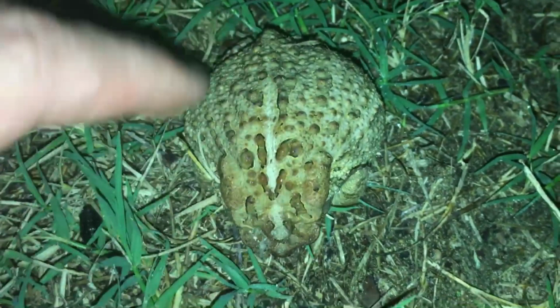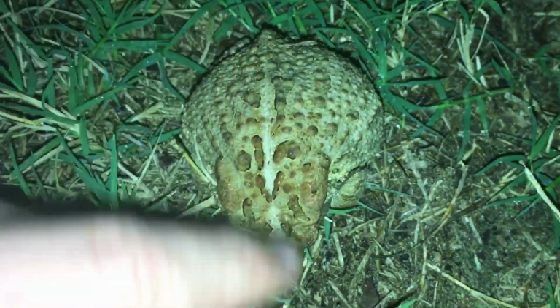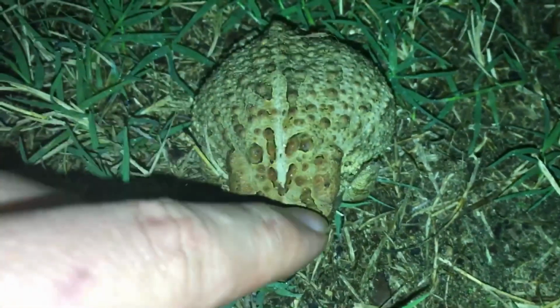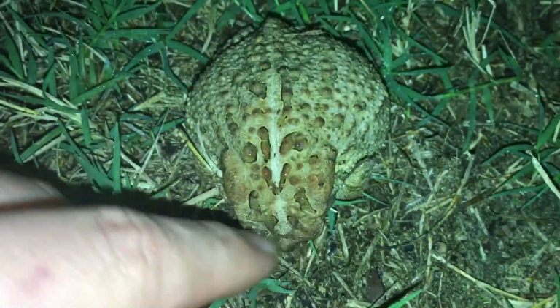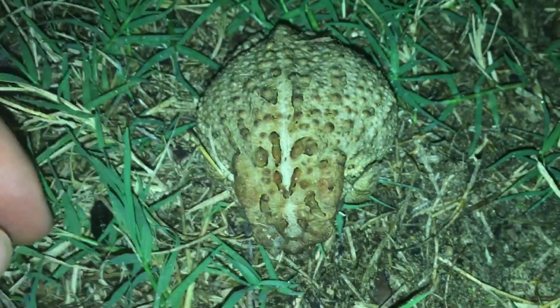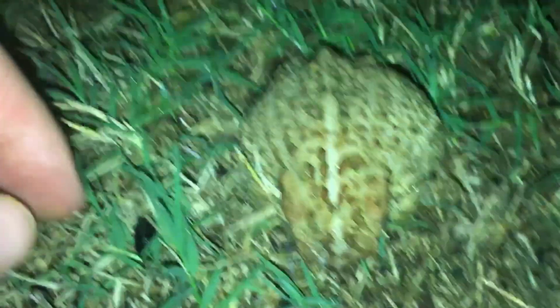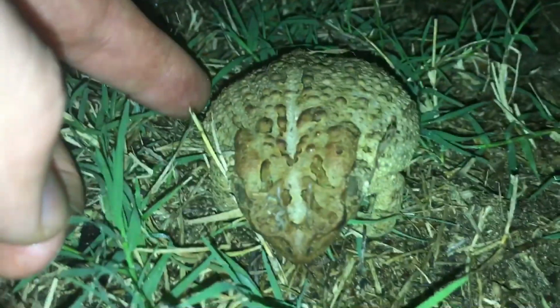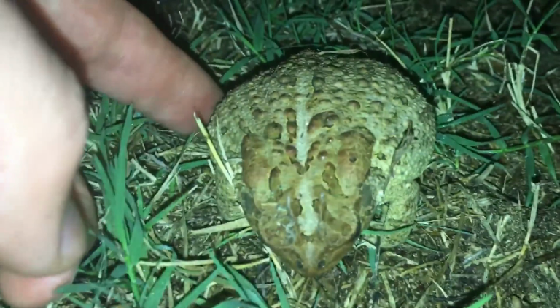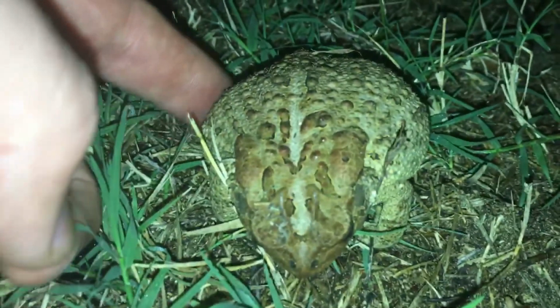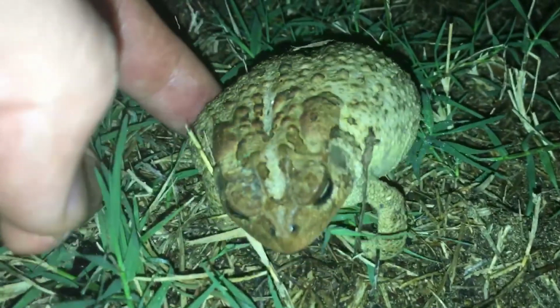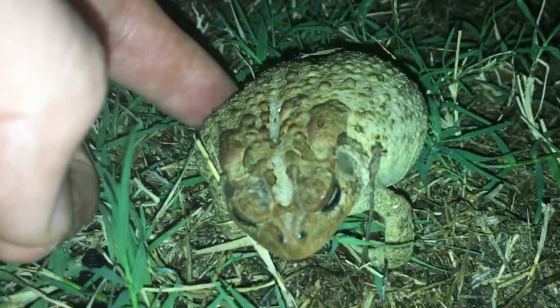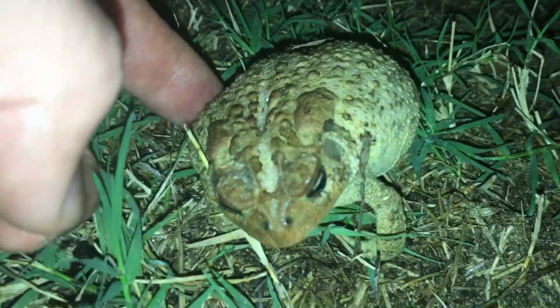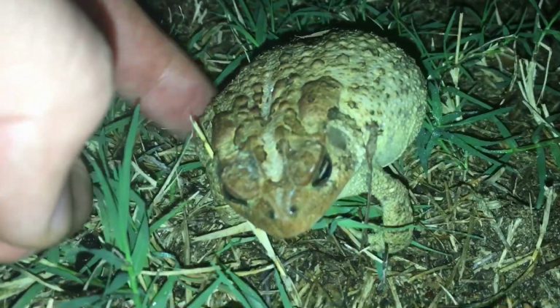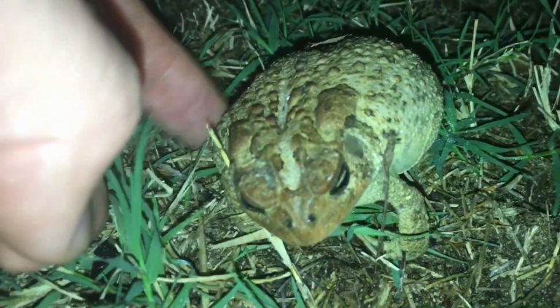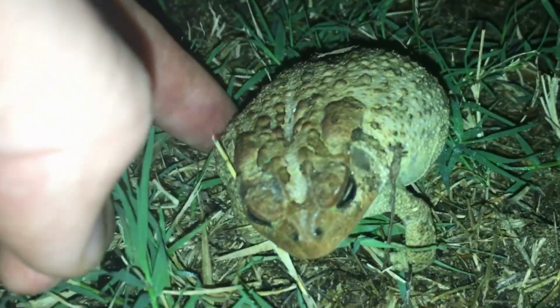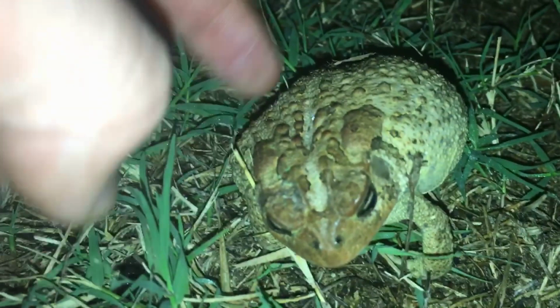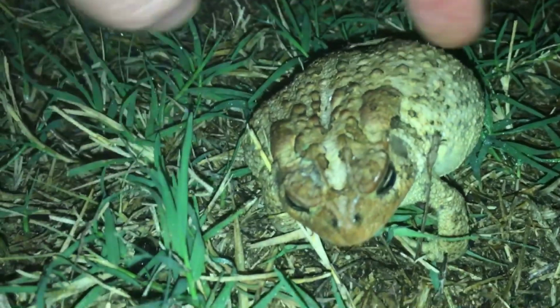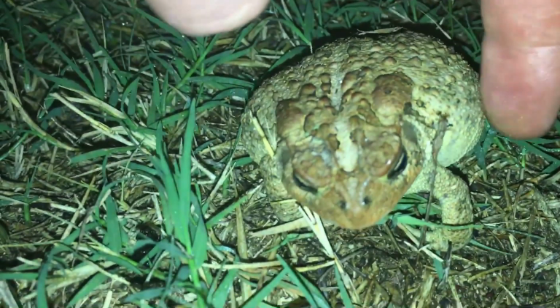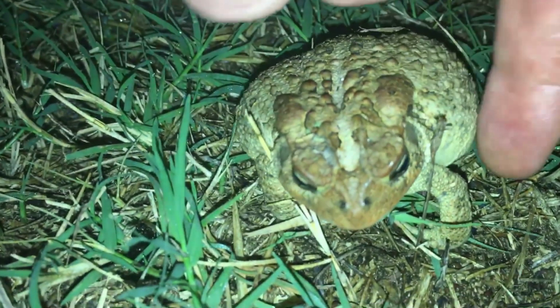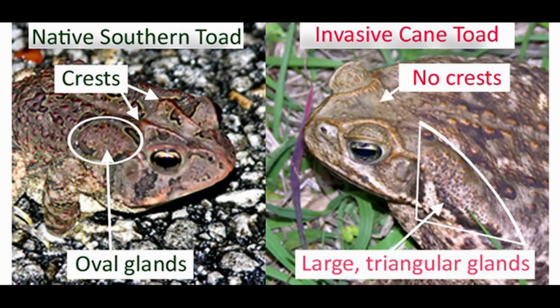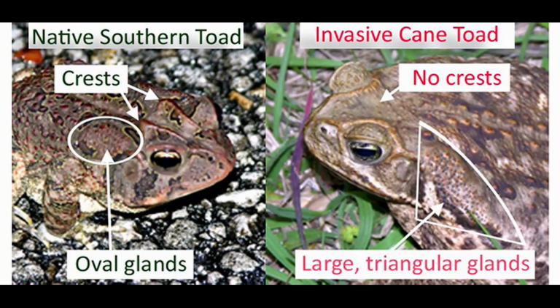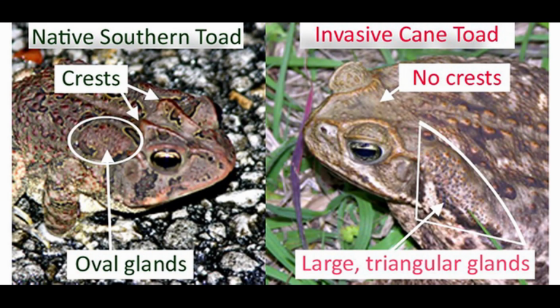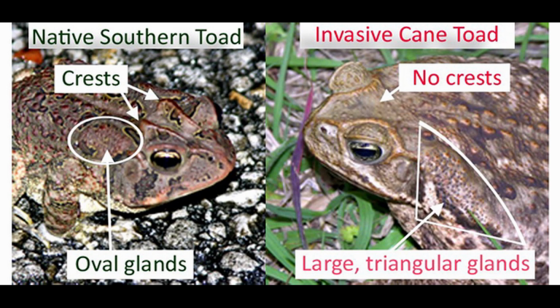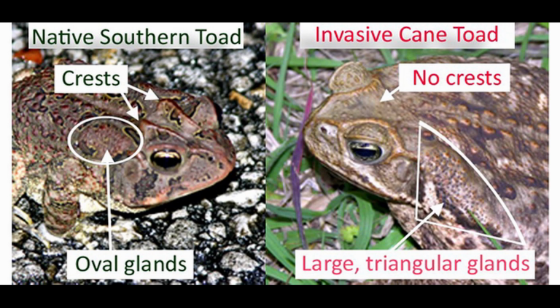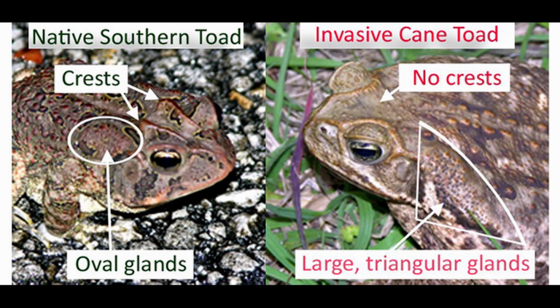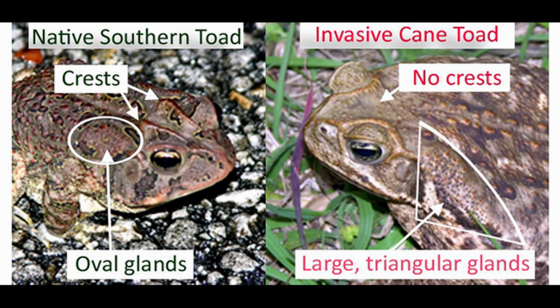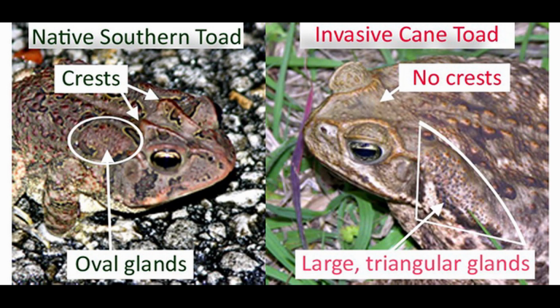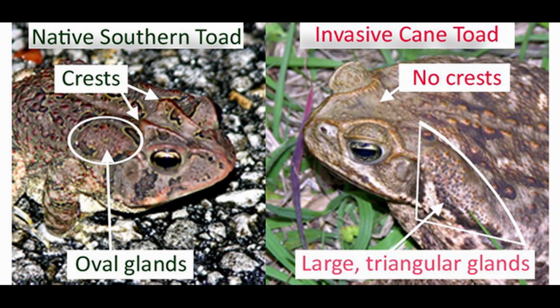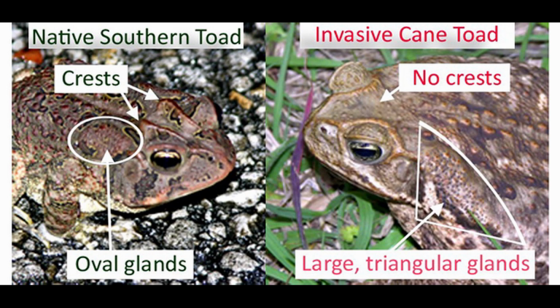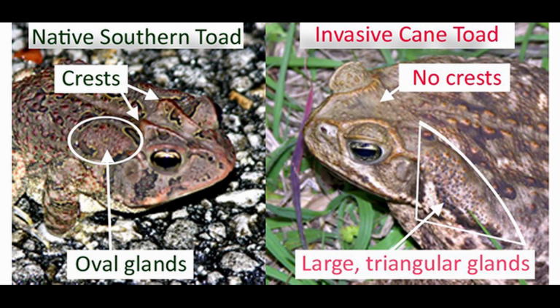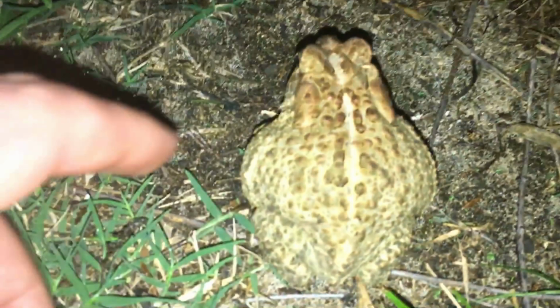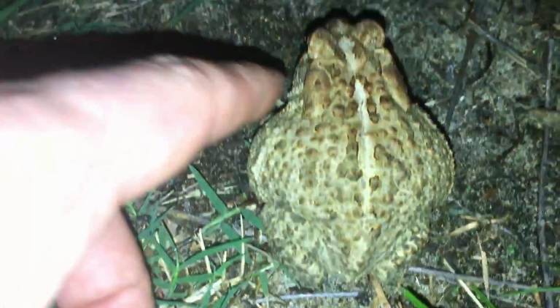The southern toad is often found in abundance throughout most of the southeast, and while it is listed as least concern according to the IUCN, the invasive cane toad is beginning to out-compete and displace the species in parts of Florida.